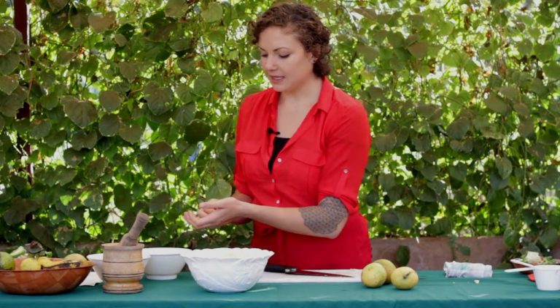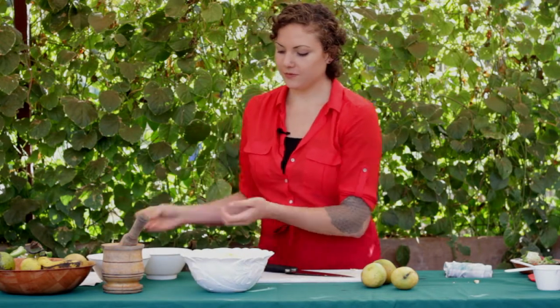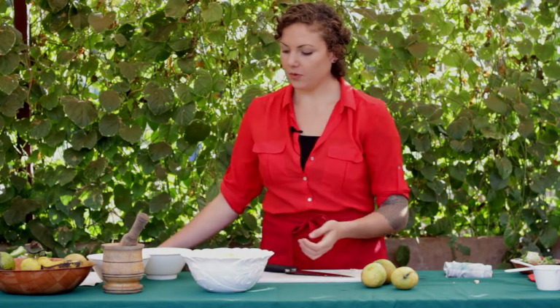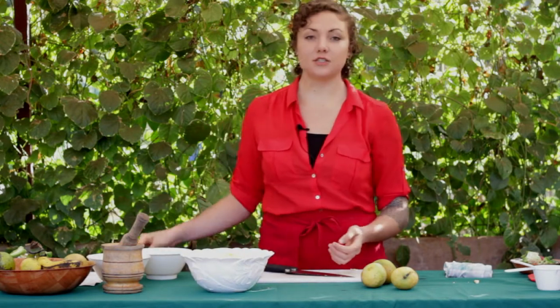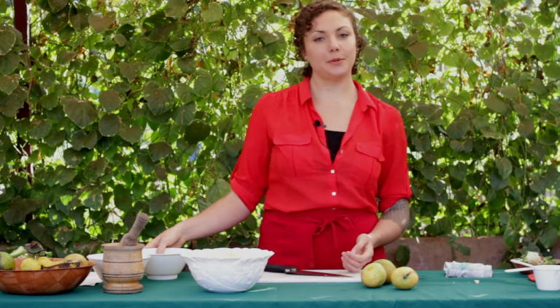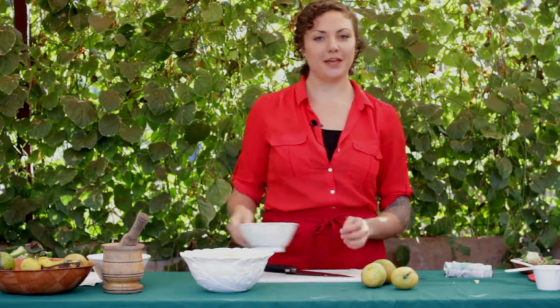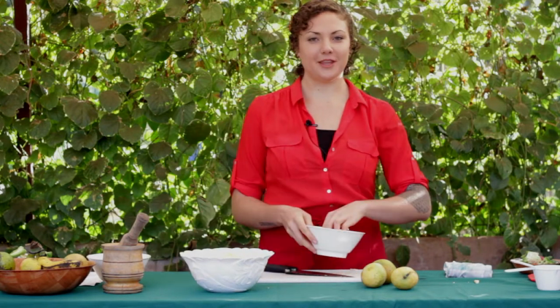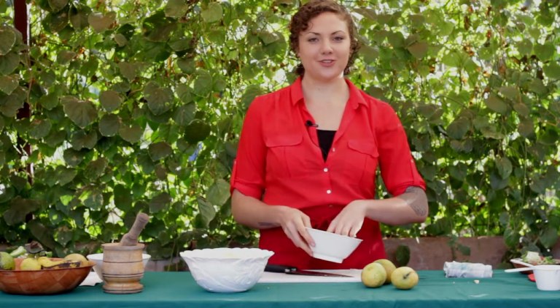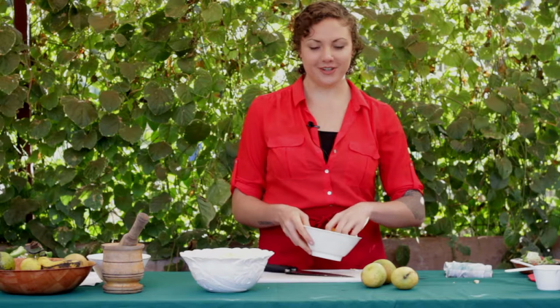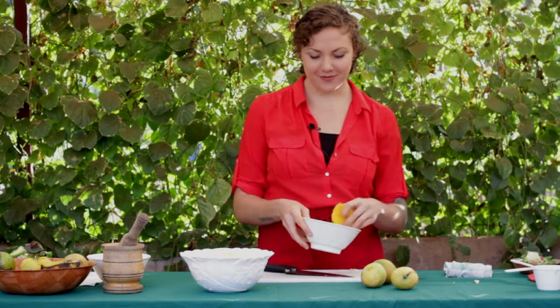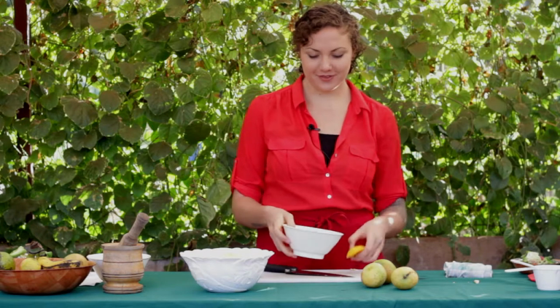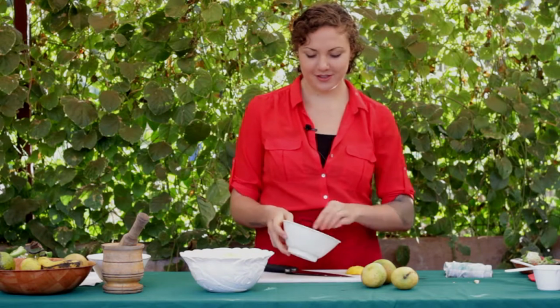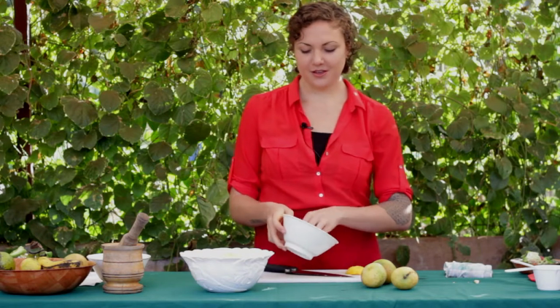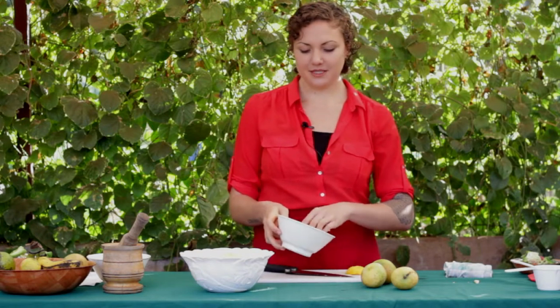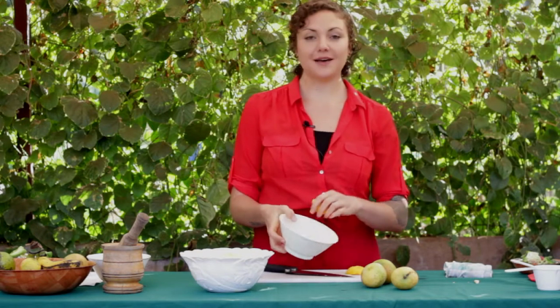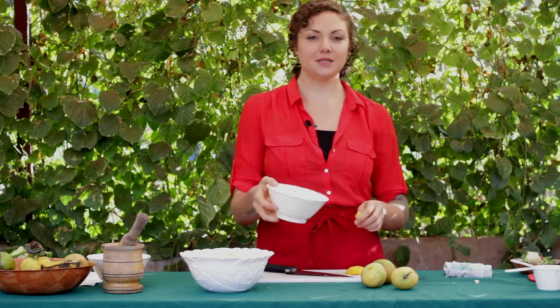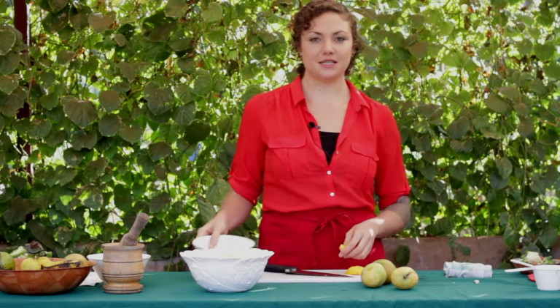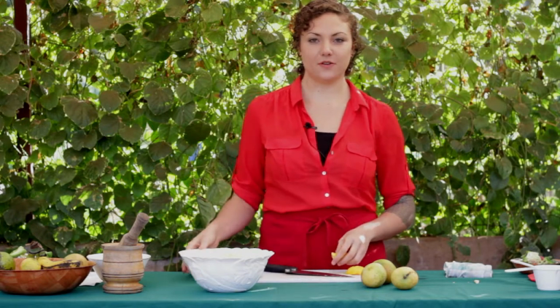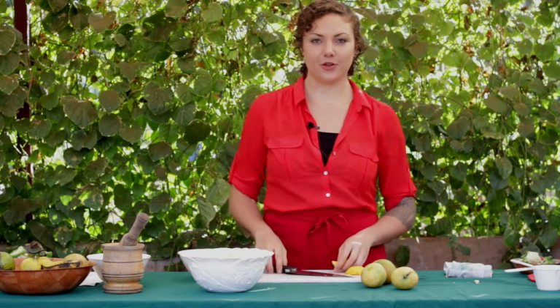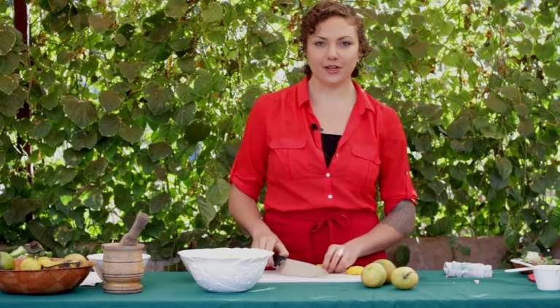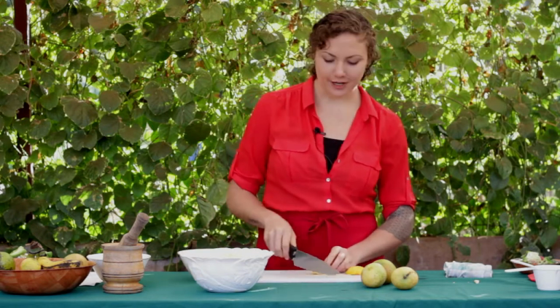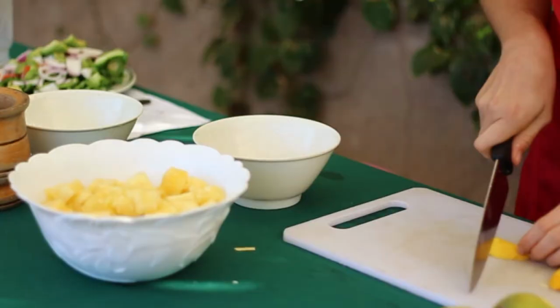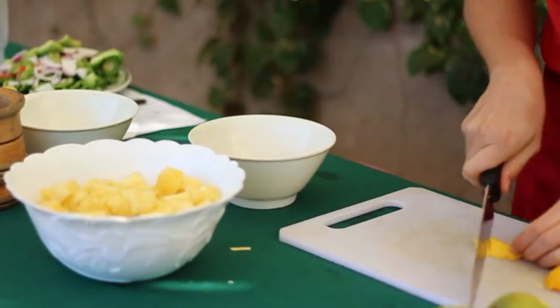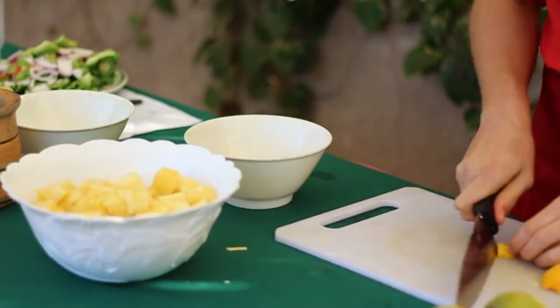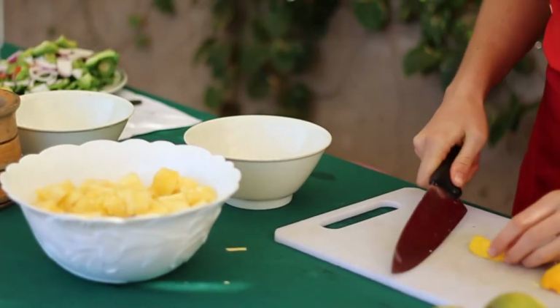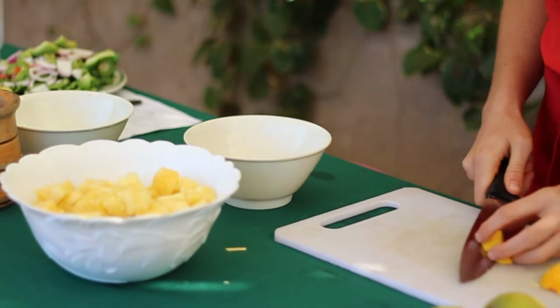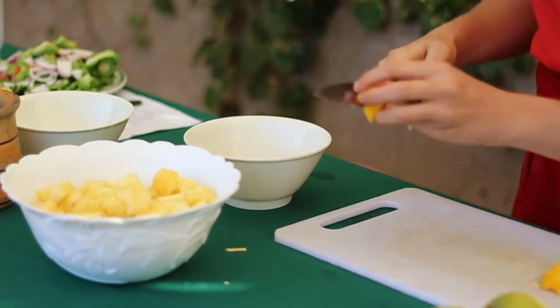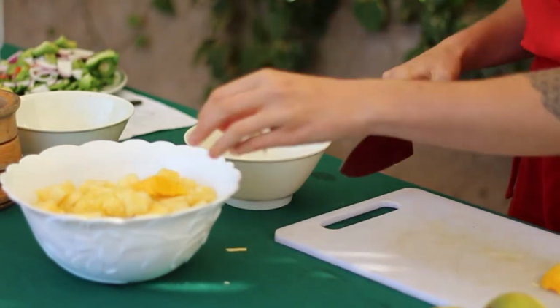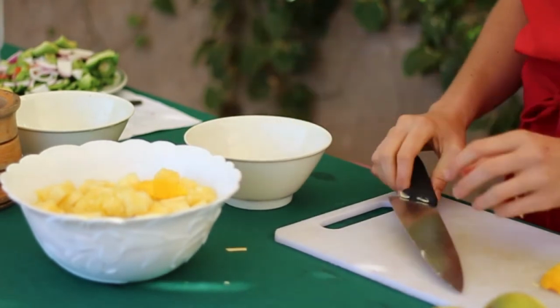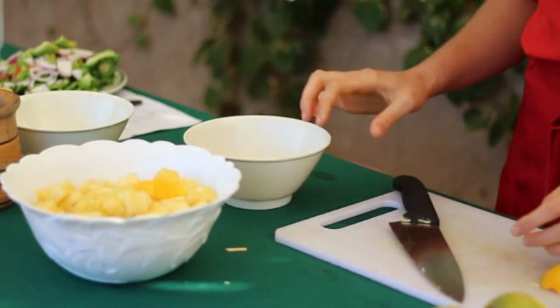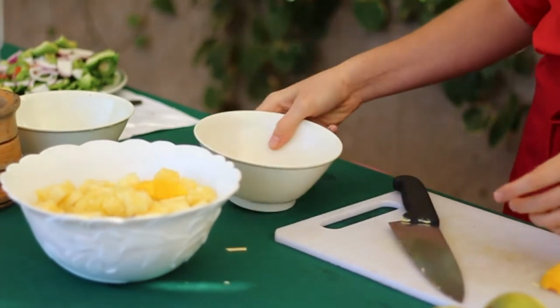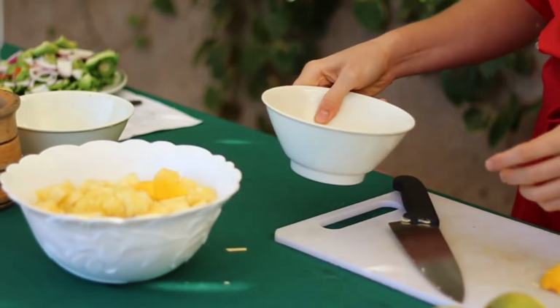Next we're going to top with the mango, just like you learned how. We still have some pieces from the earlier video about how to cut a mango, so I'm going to add that into our salad.